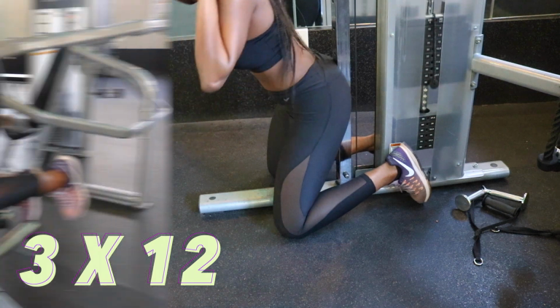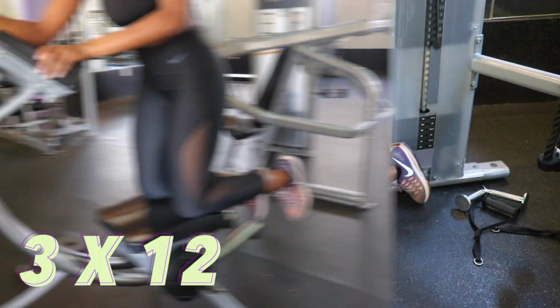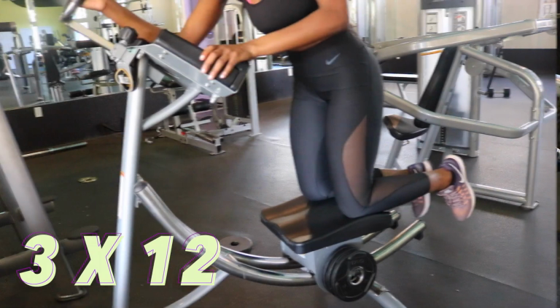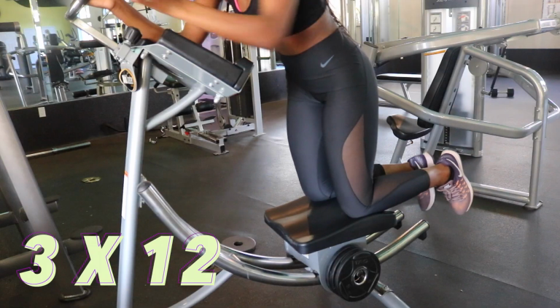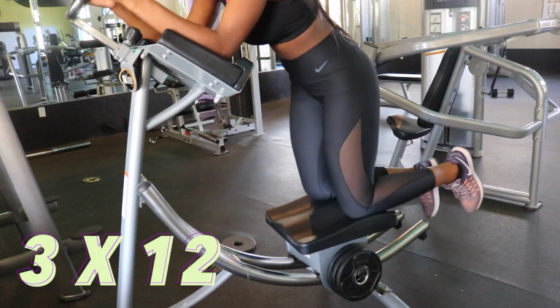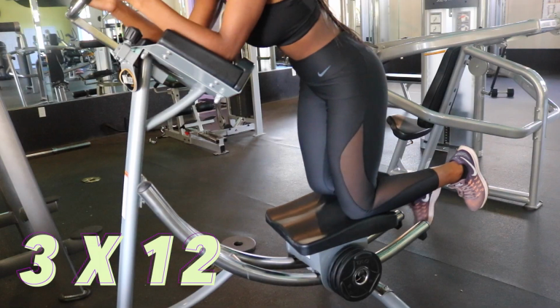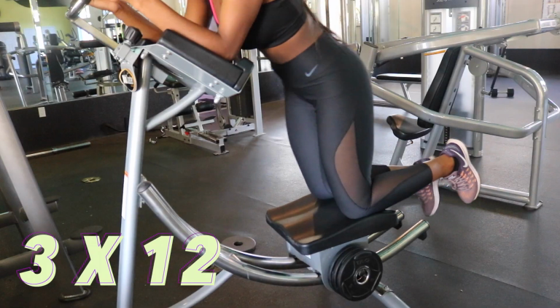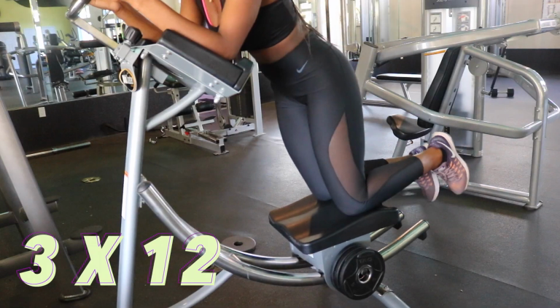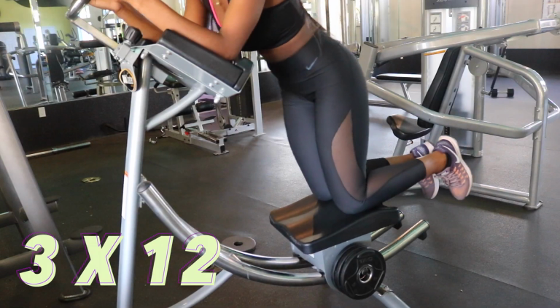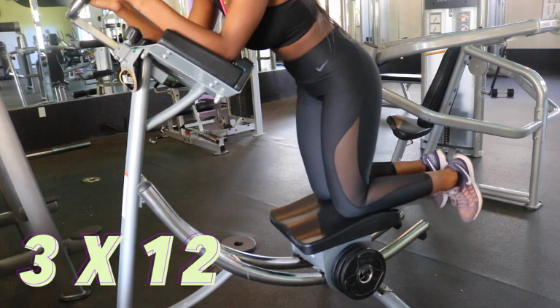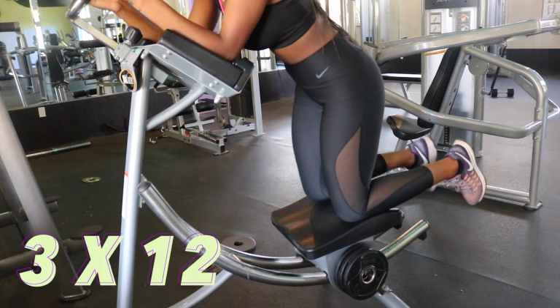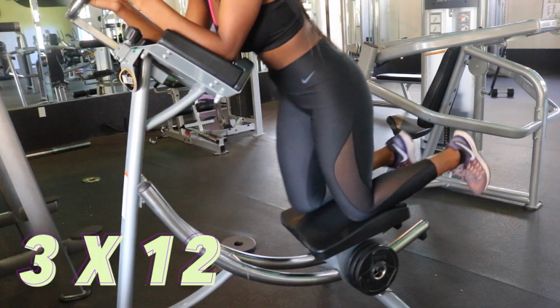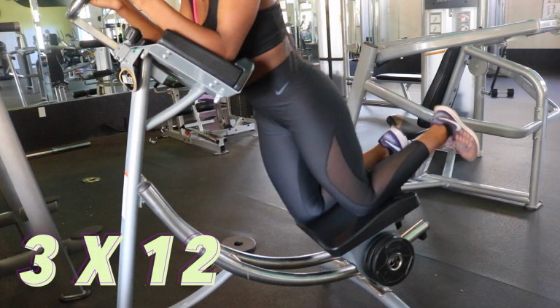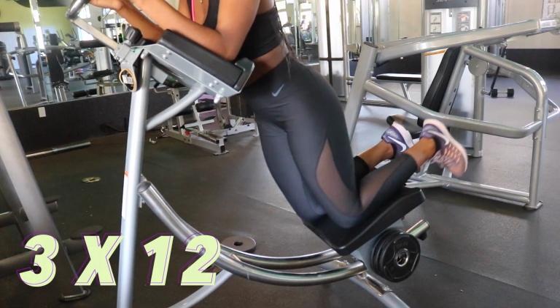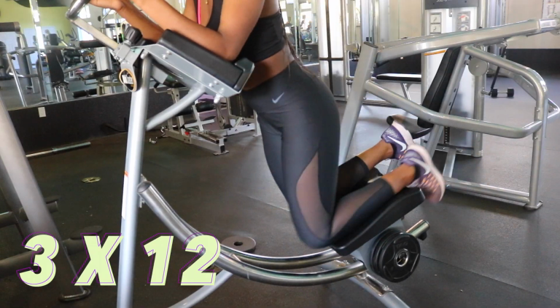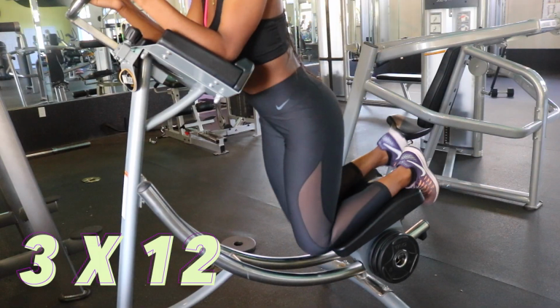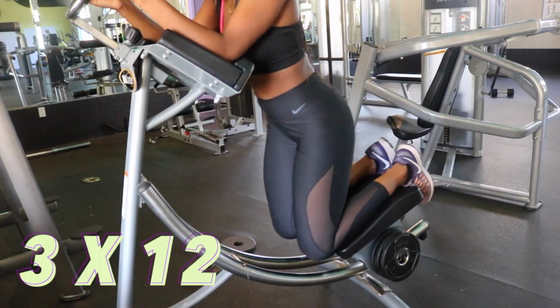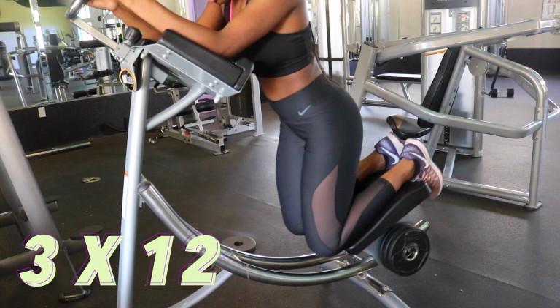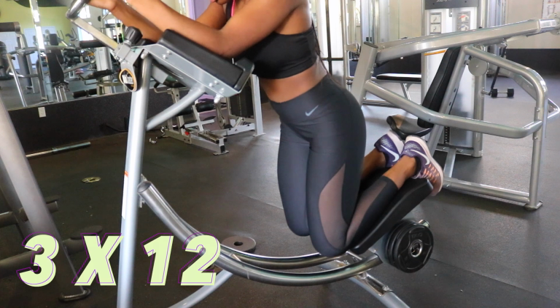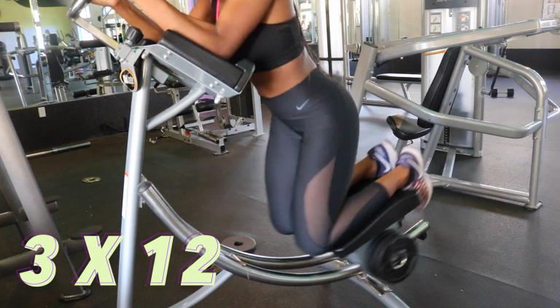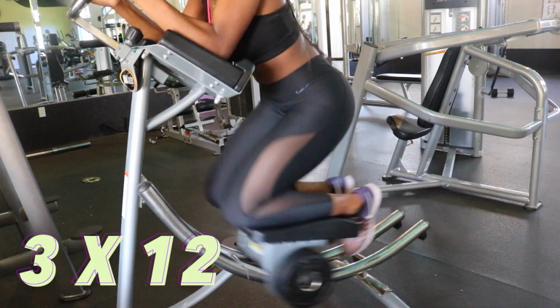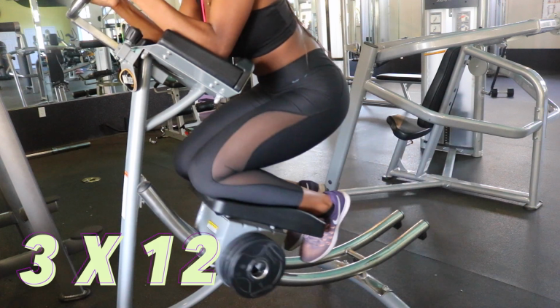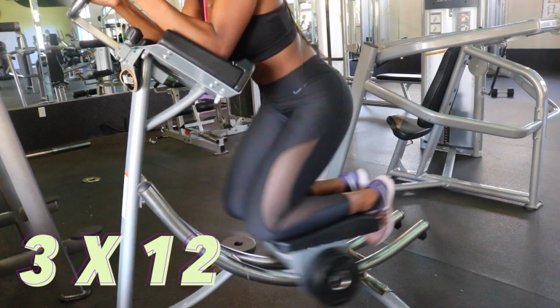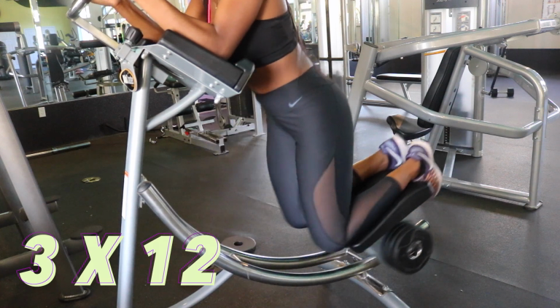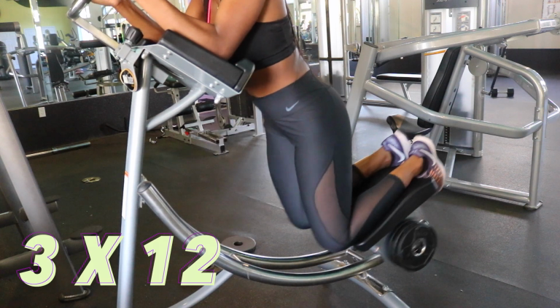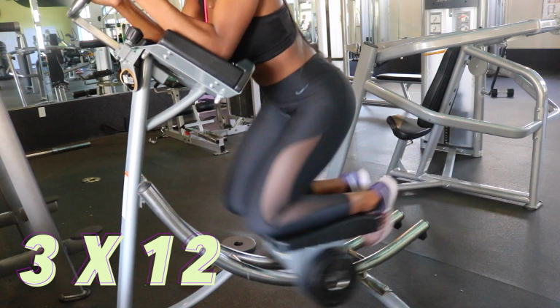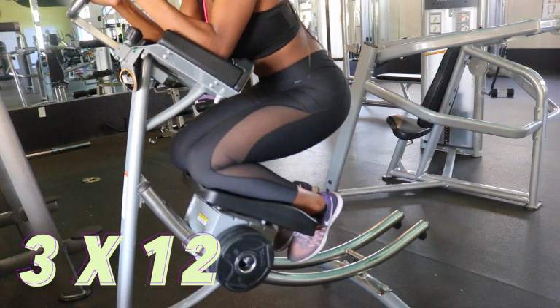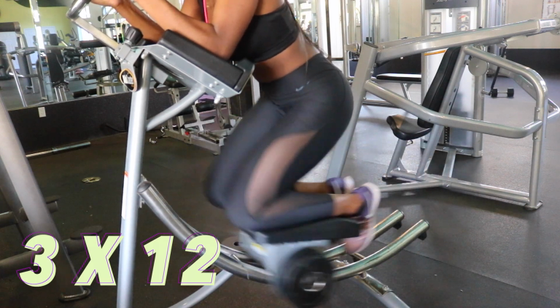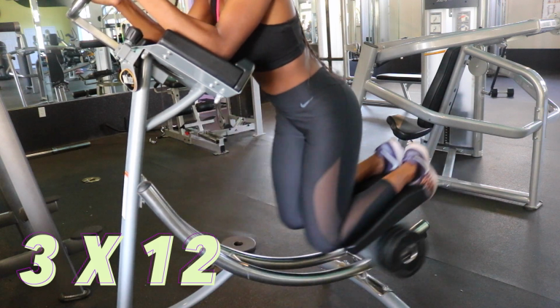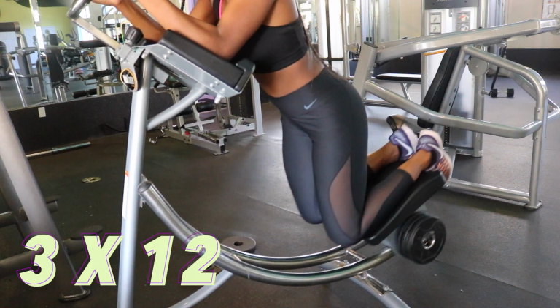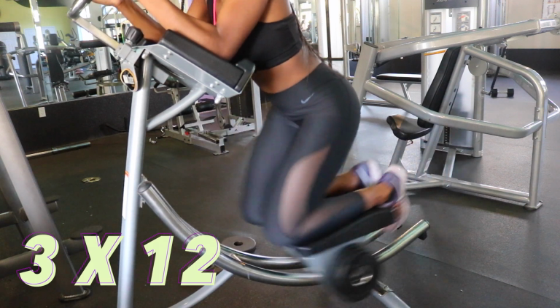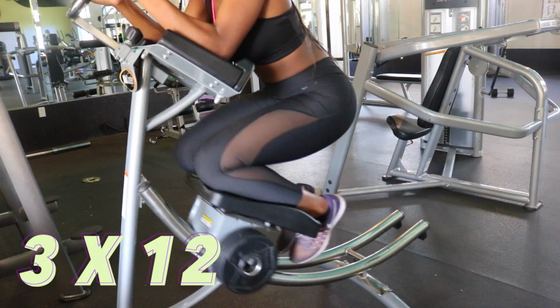Next I'm doing knee ups. If you don't have this machine at your gym, just do any exercise on any ab machine and do three sets of 12 reps.